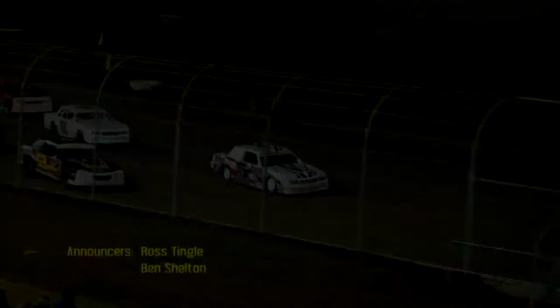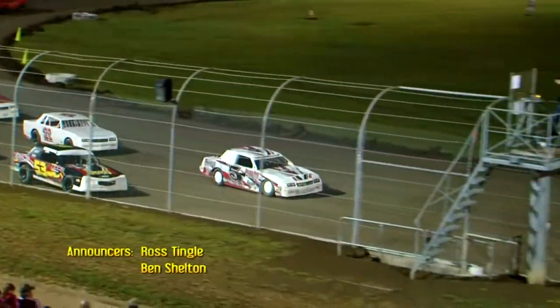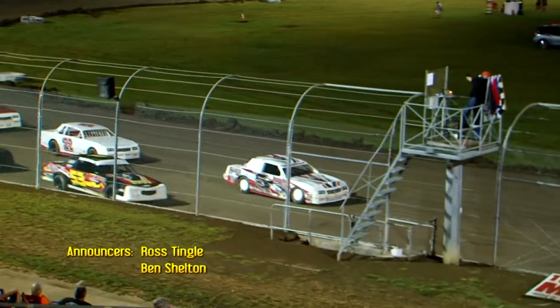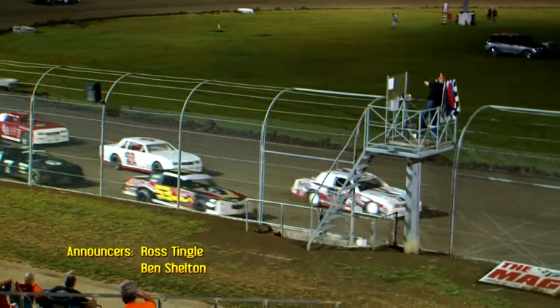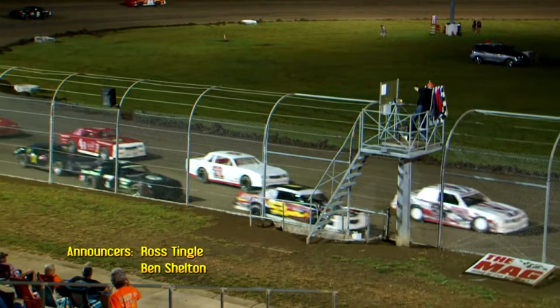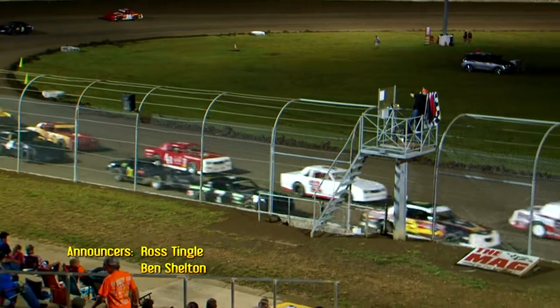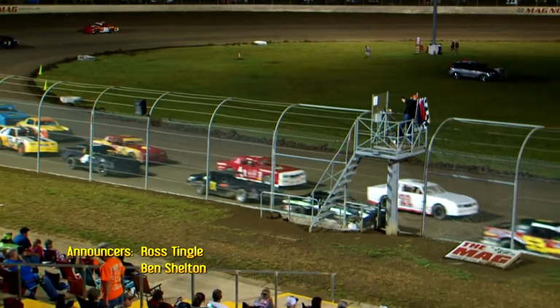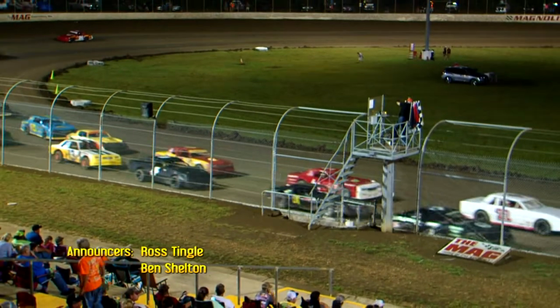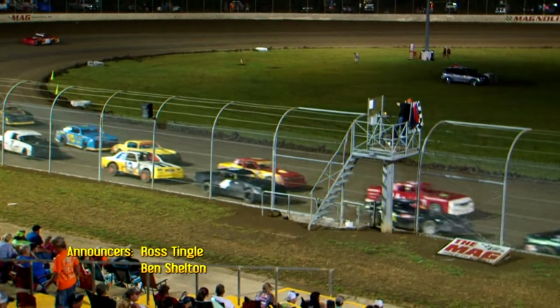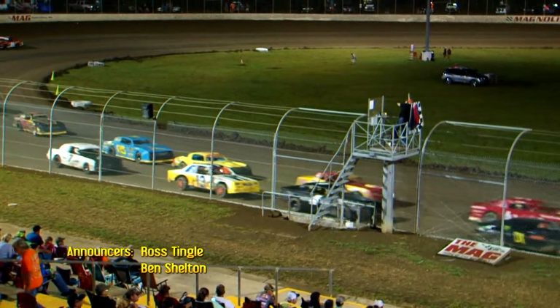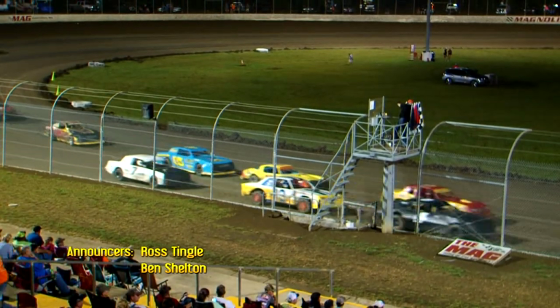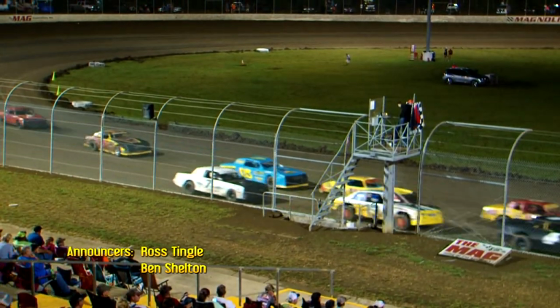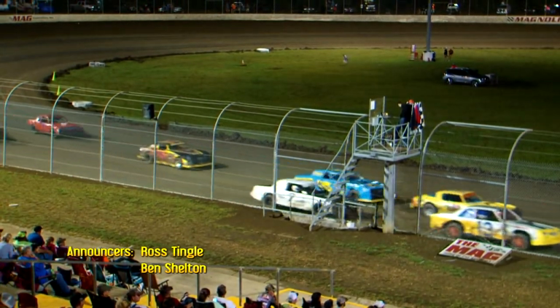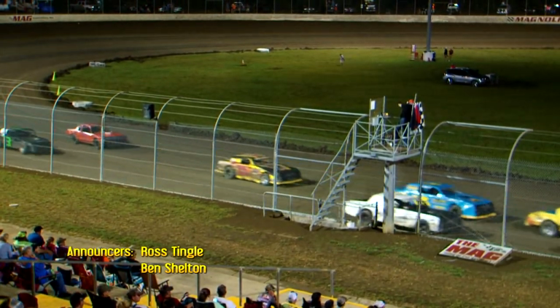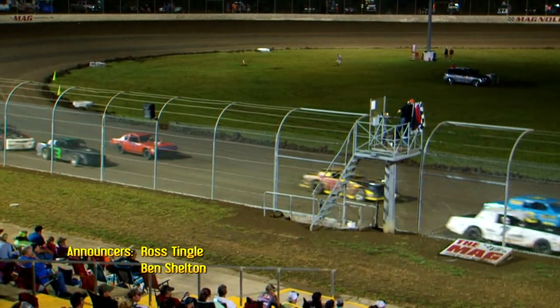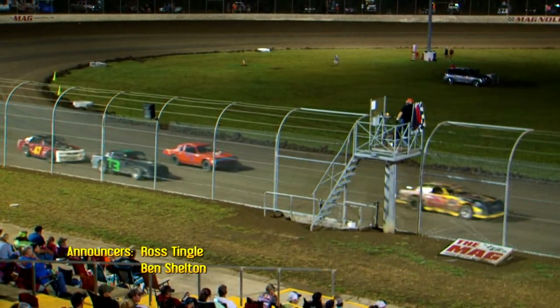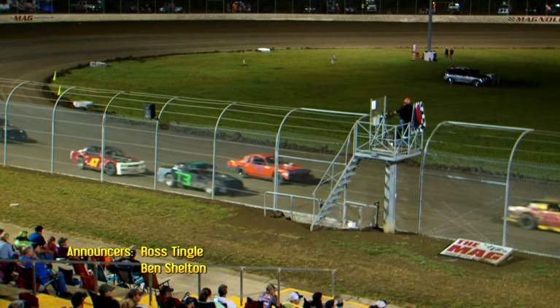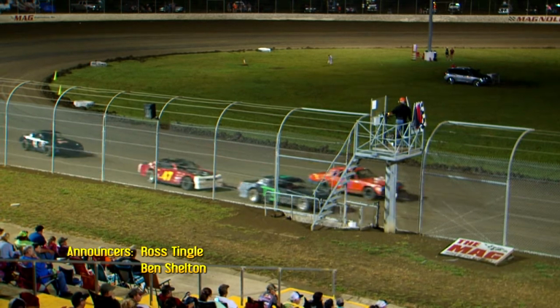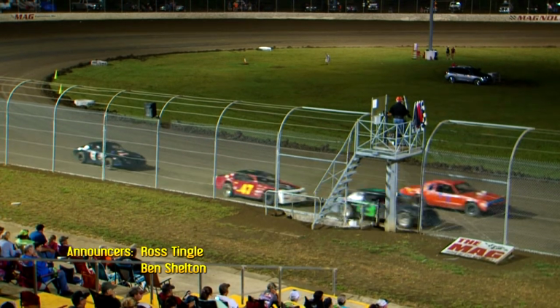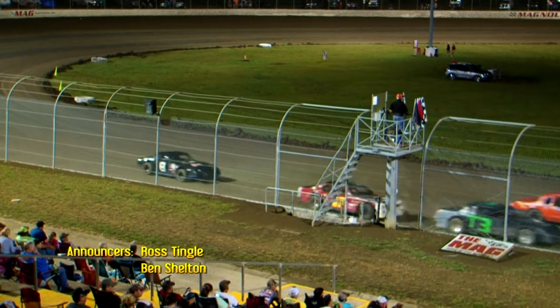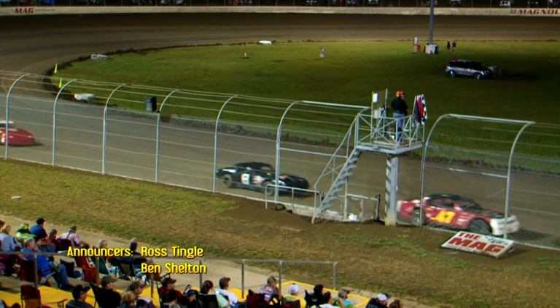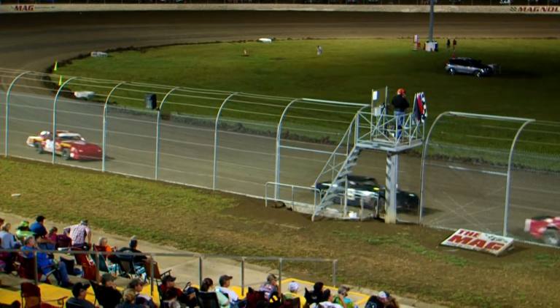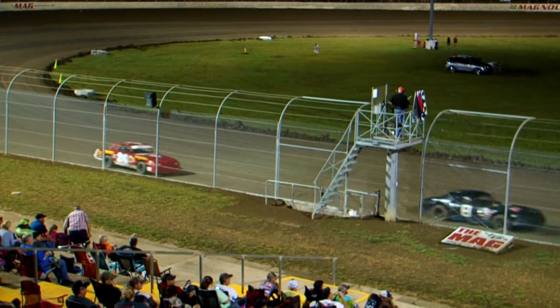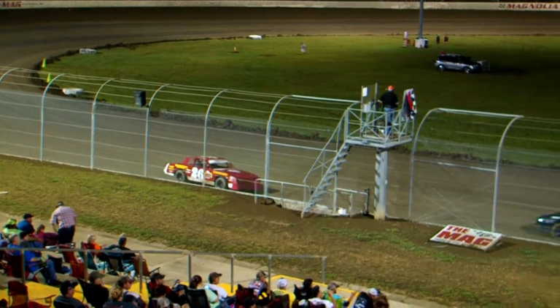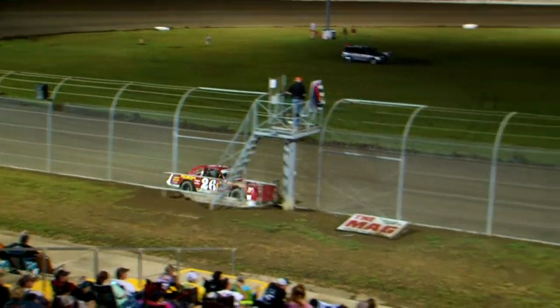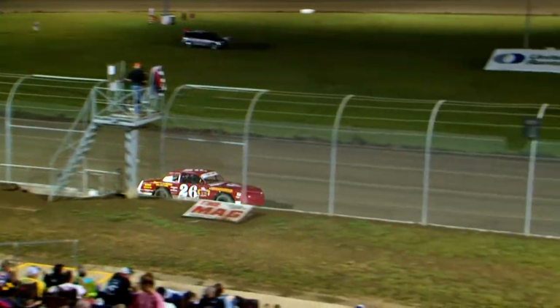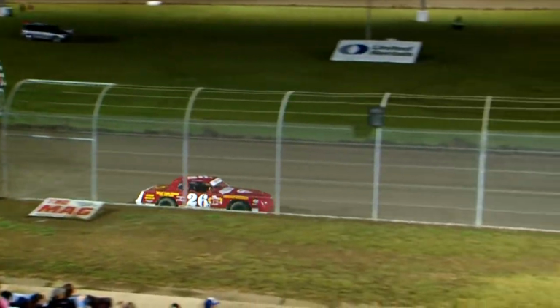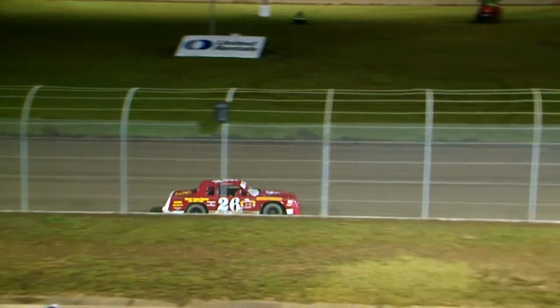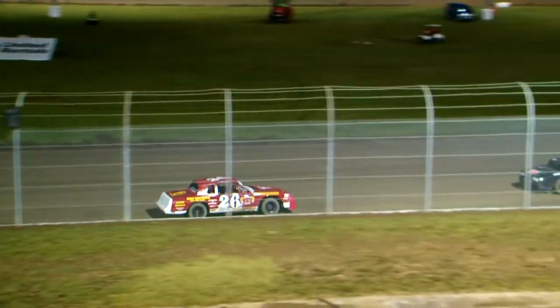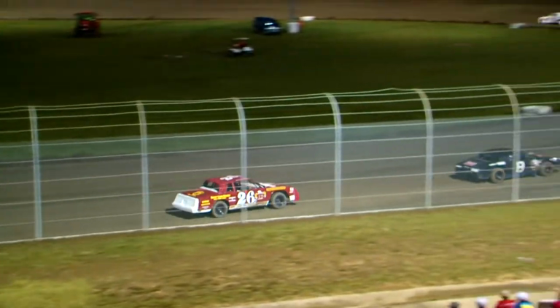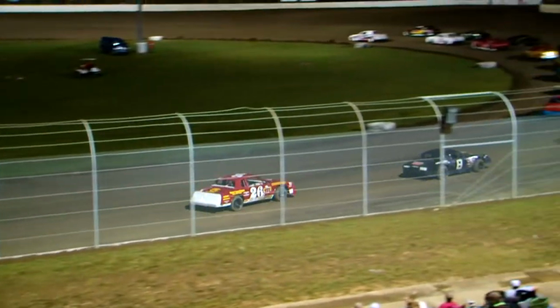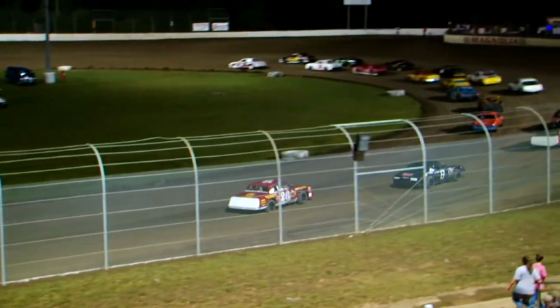19 cars that they can all make it, 20 laps the distance, $800 on the line for the factory stock division here tonight at Magnolia Motor Speedway. And just like that, Ross, in five minutes to nine, we're starting main events, feature events on the Speedway.